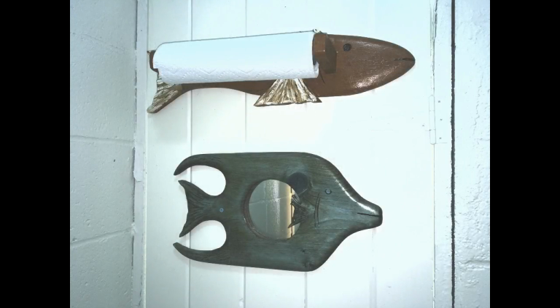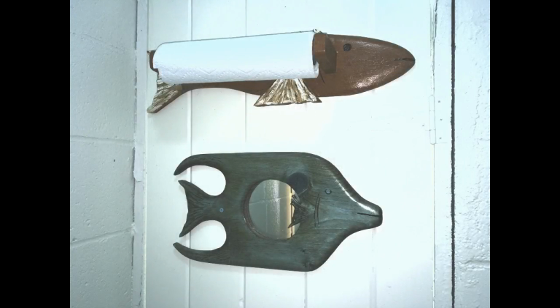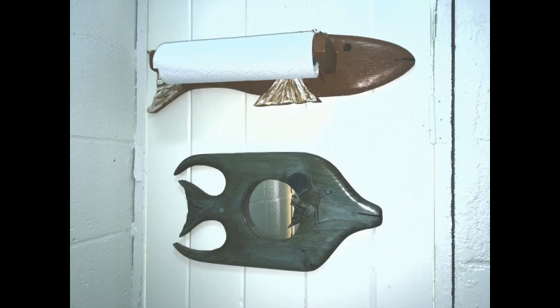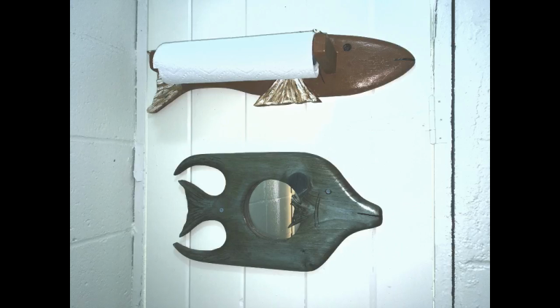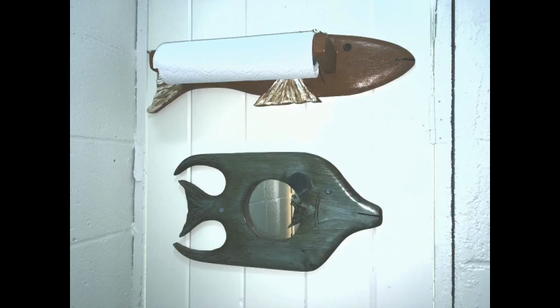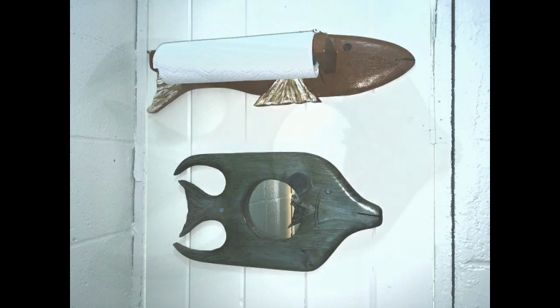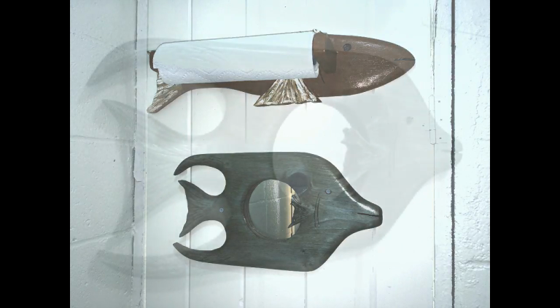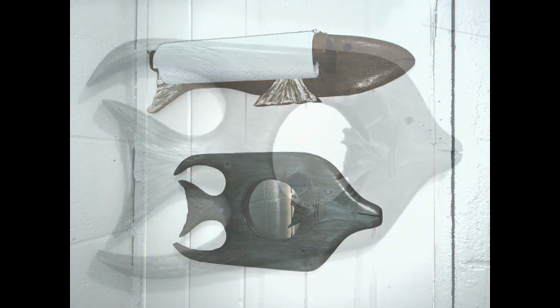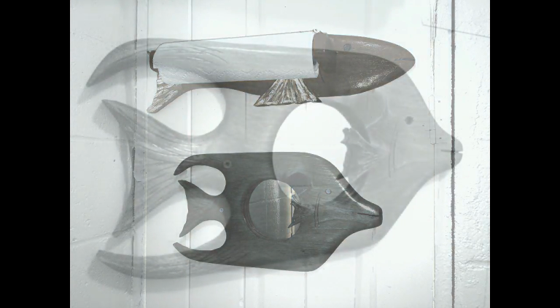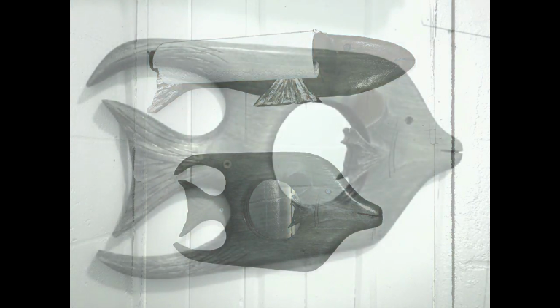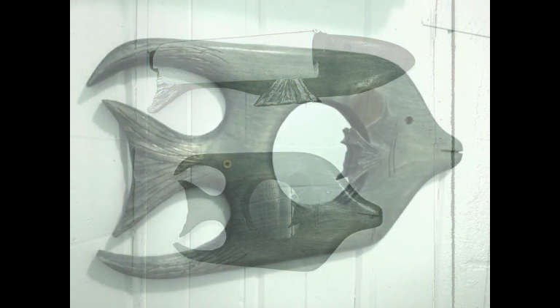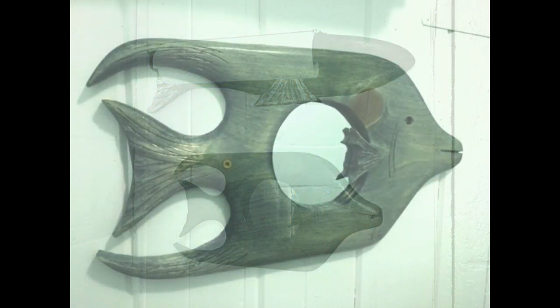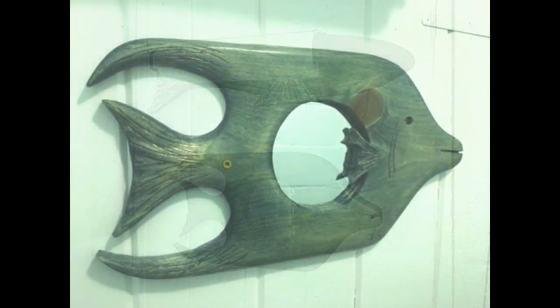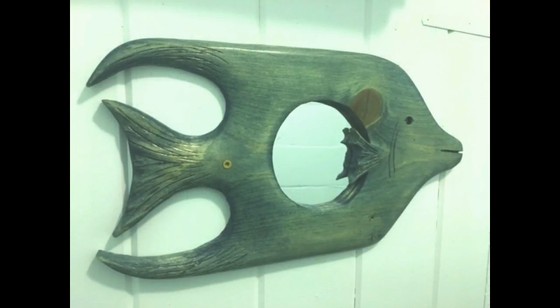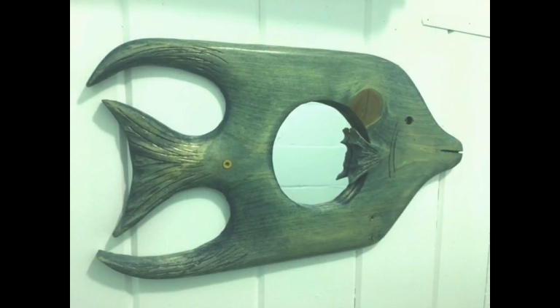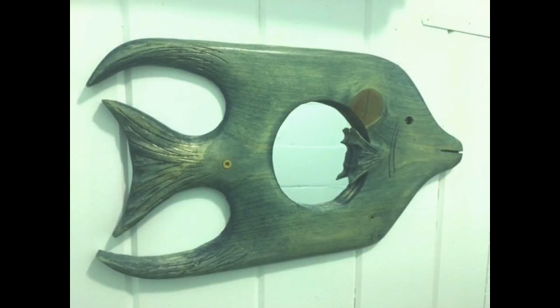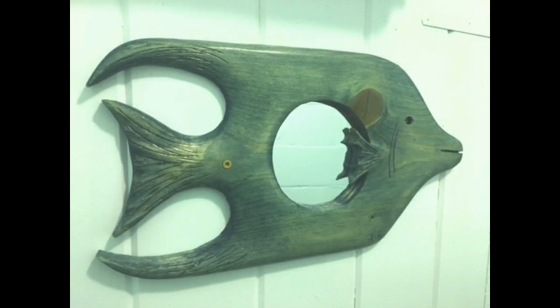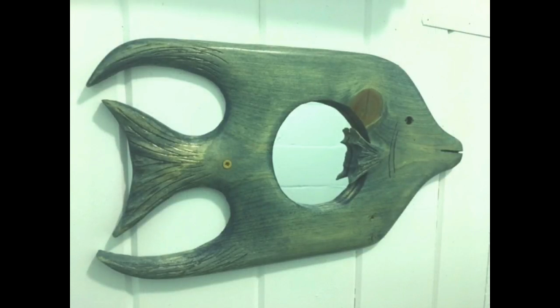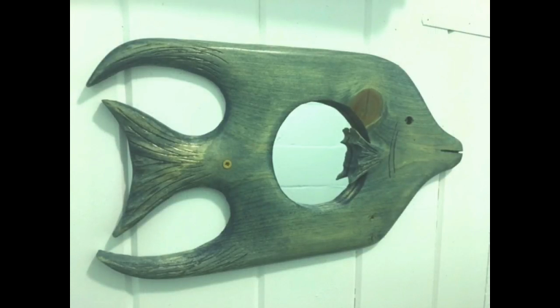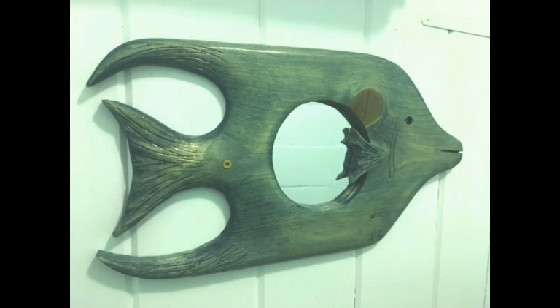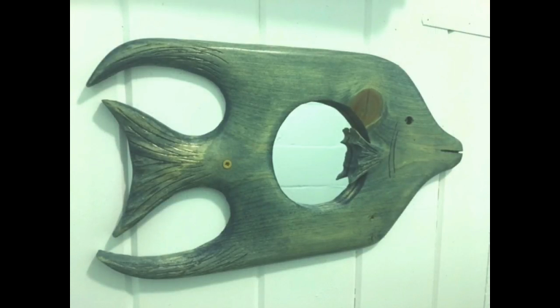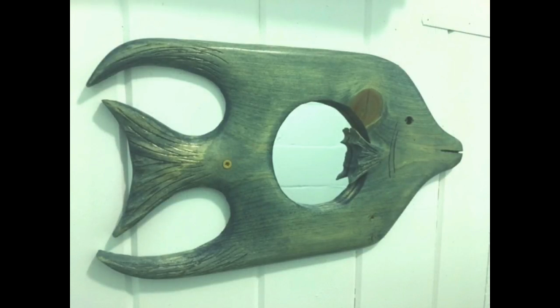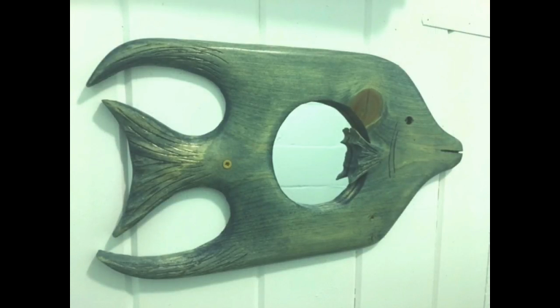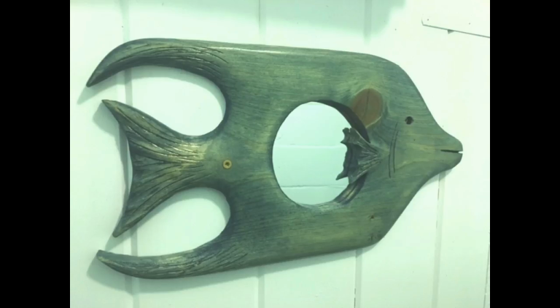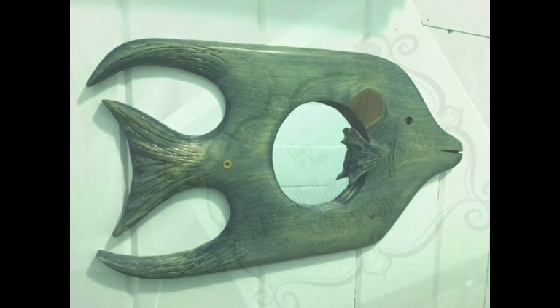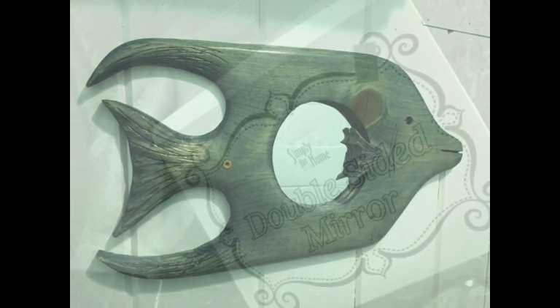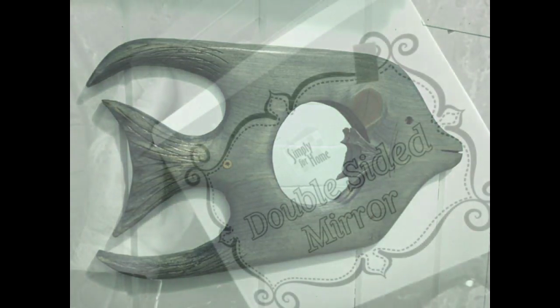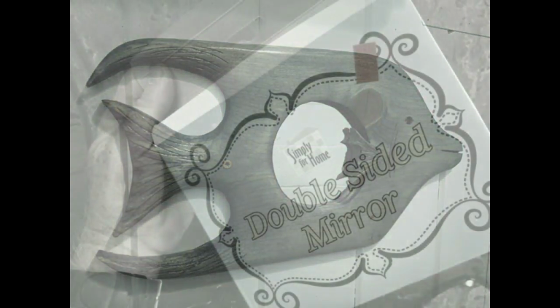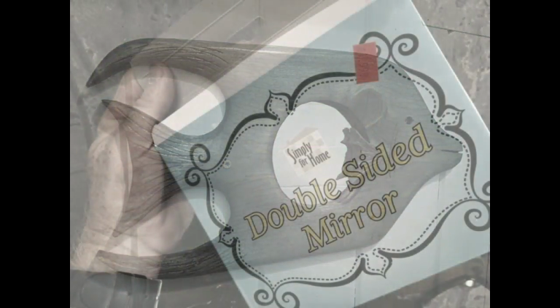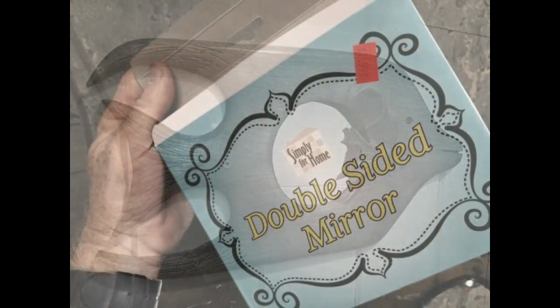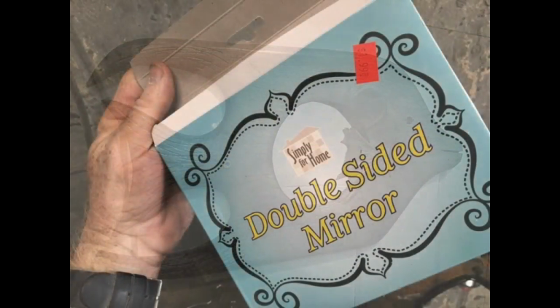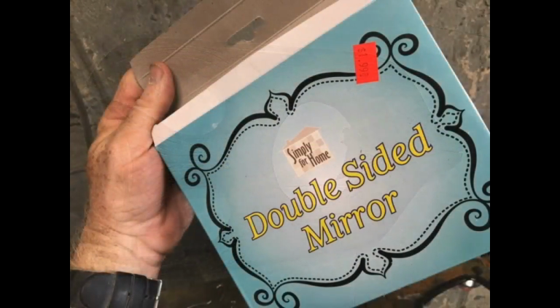It doesn't take long at all. And you can do it in a variety of different sizes; you can do it with different style fish. I'm just going to show you the basics of how to cut it out, how to router the back so that the mirror fits, and finish it.